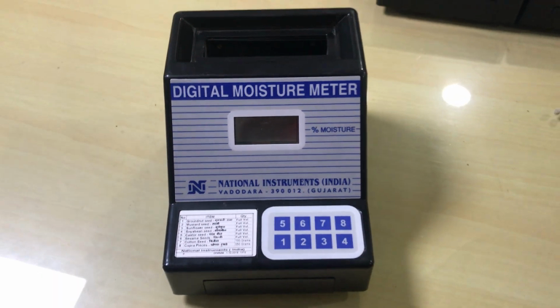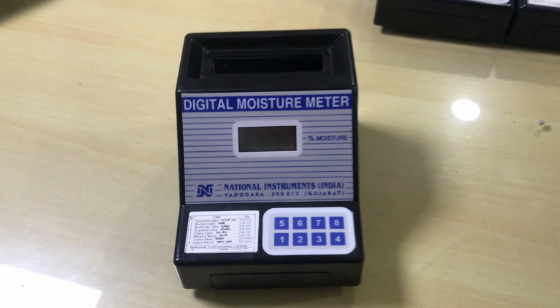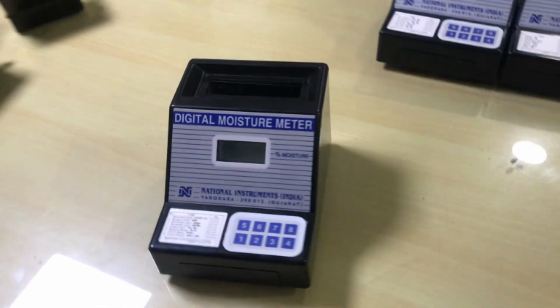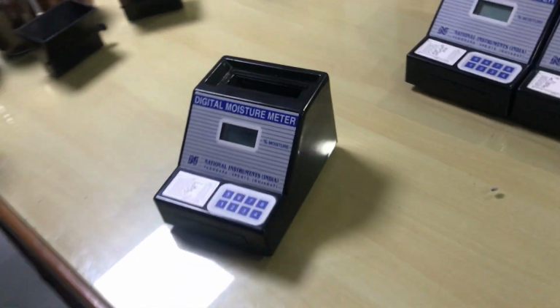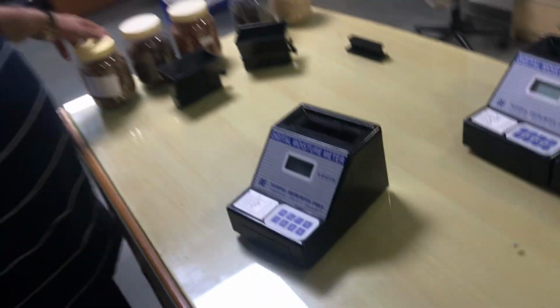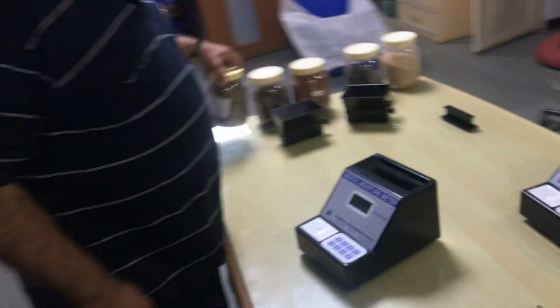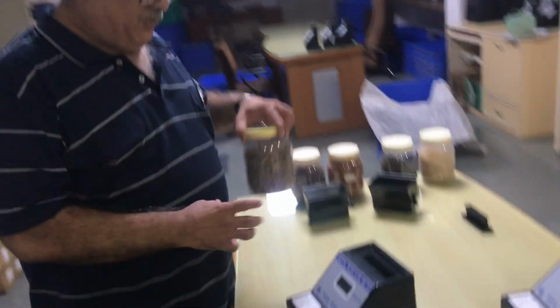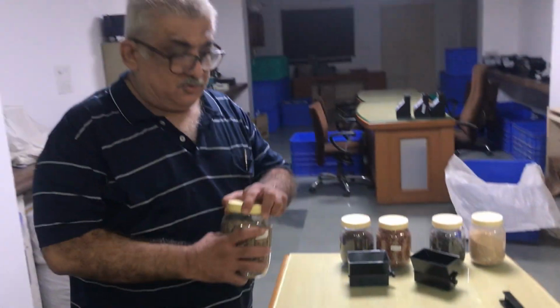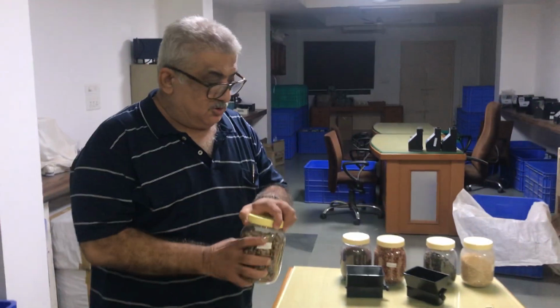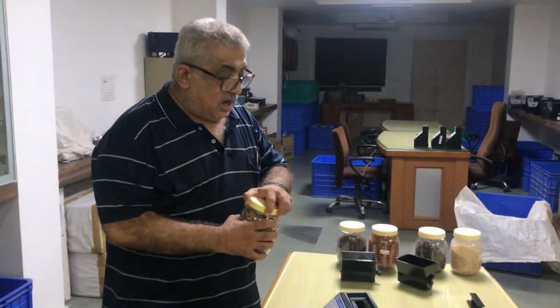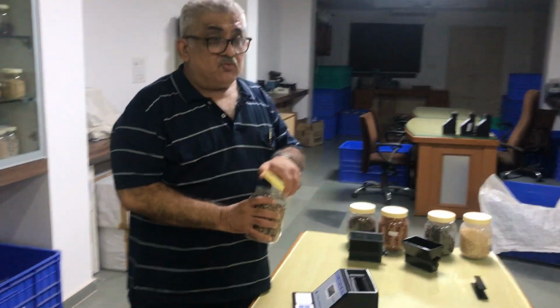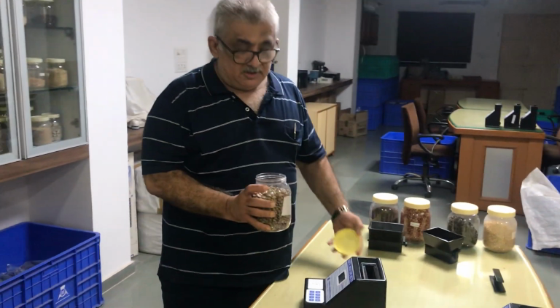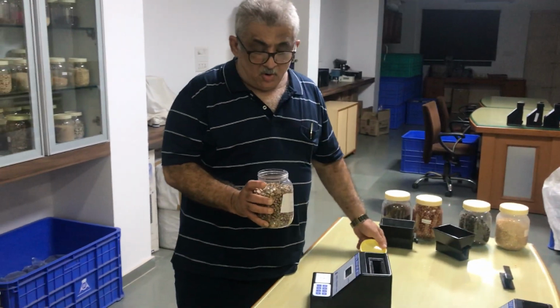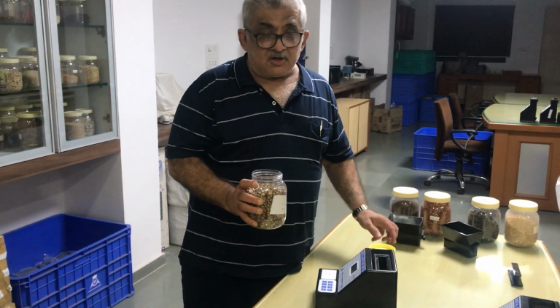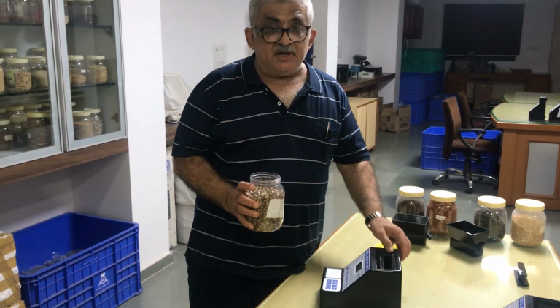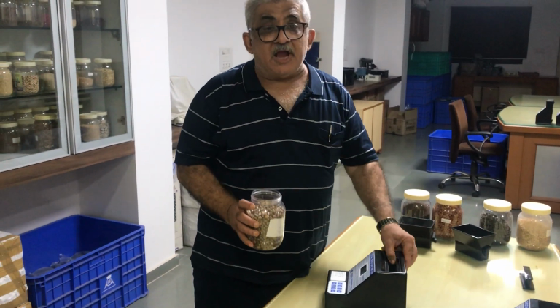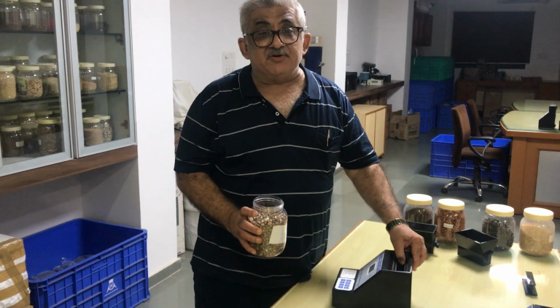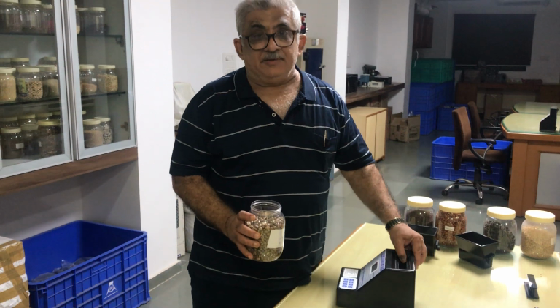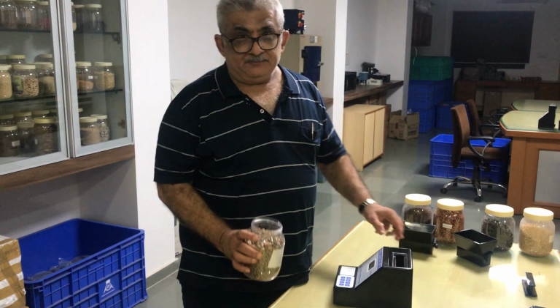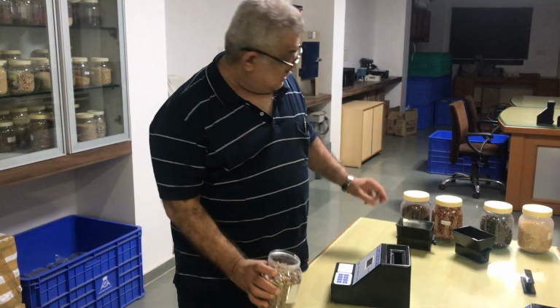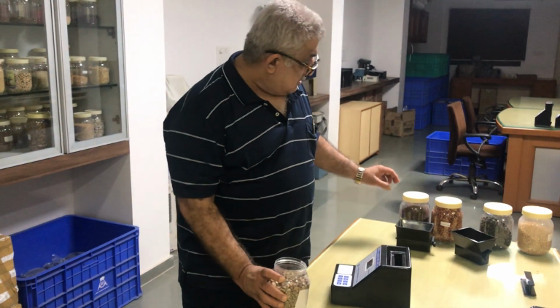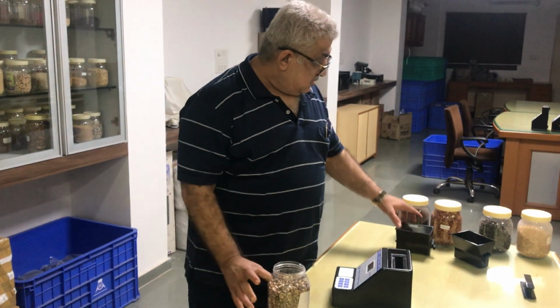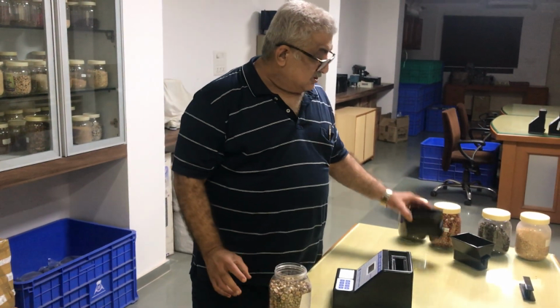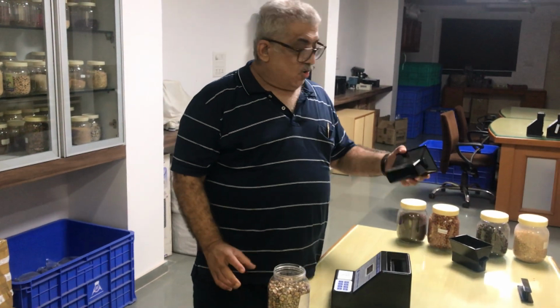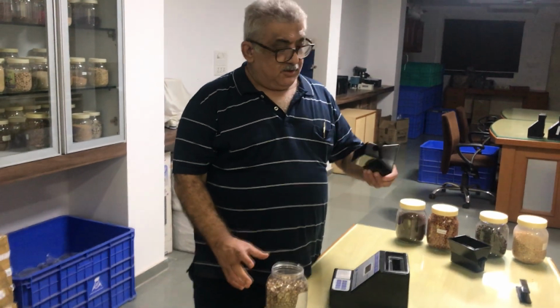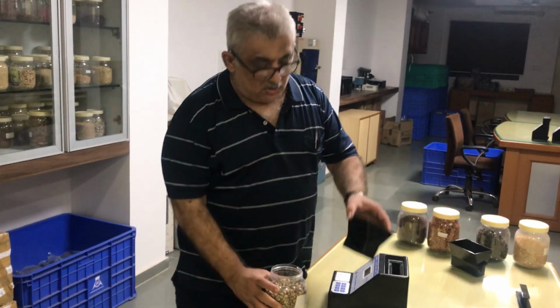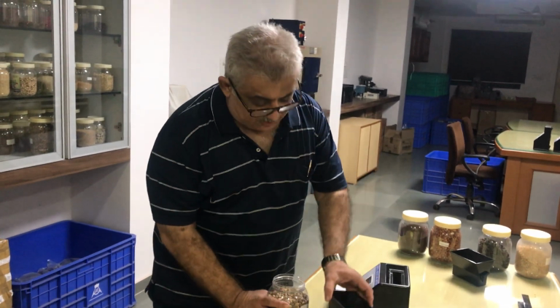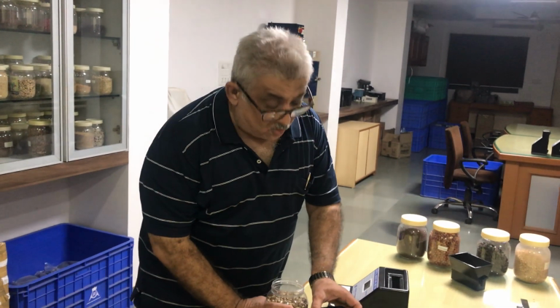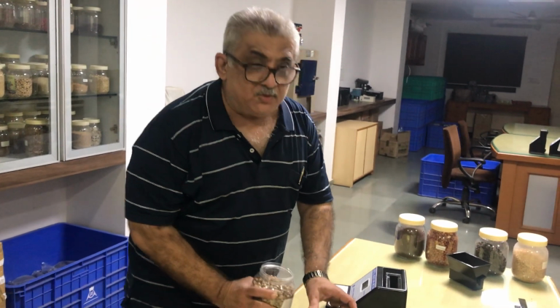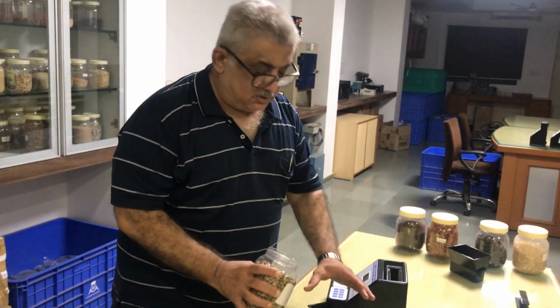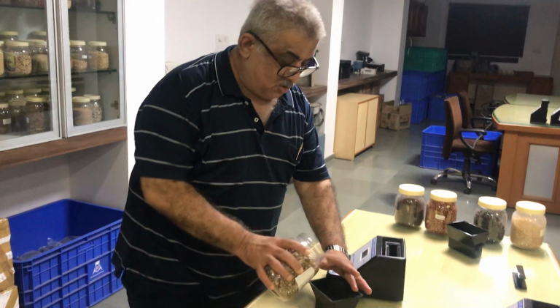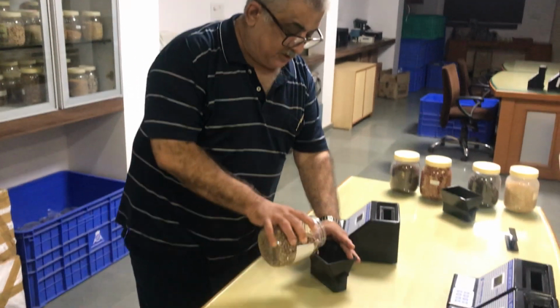Today I will demonstrate how to measure moisture content in castor seed. This is a hopper. You have to take the full volume of the hopper.